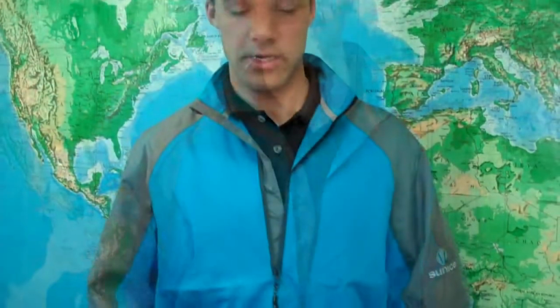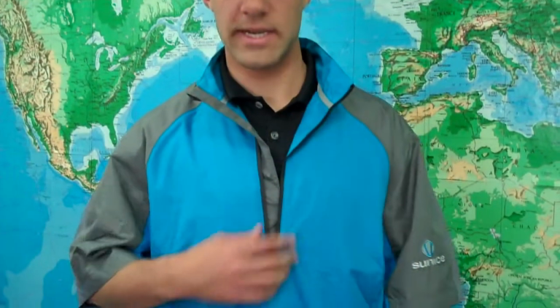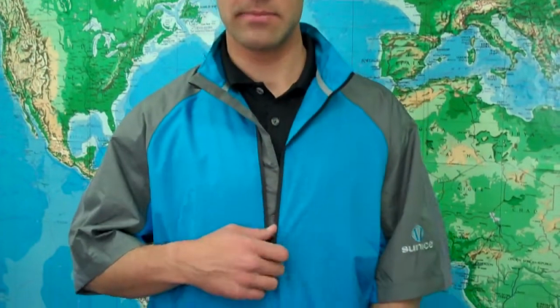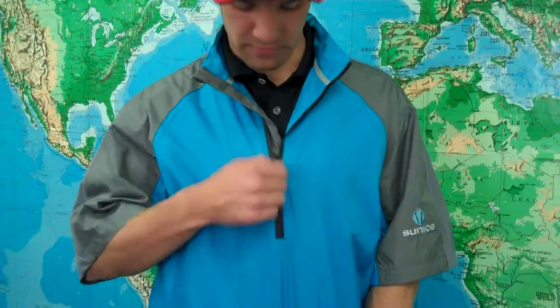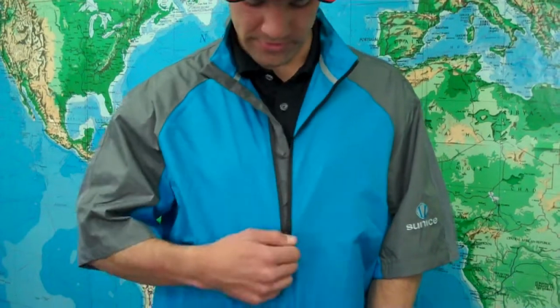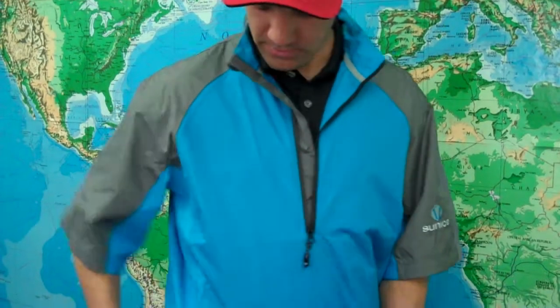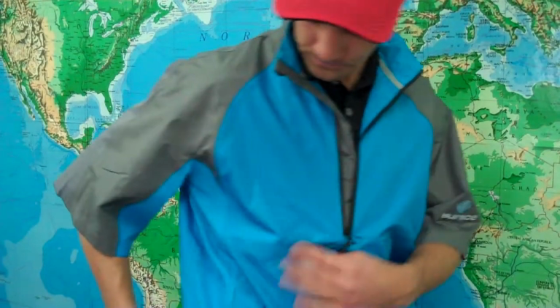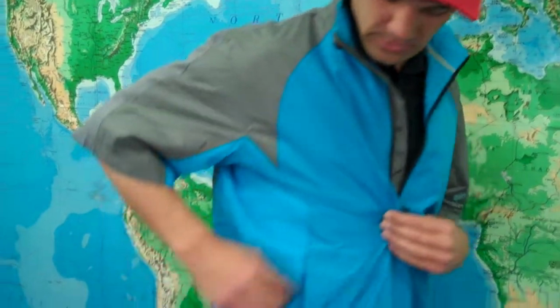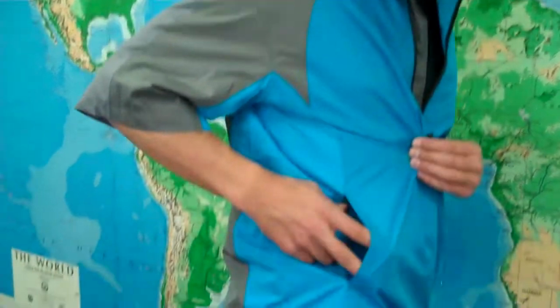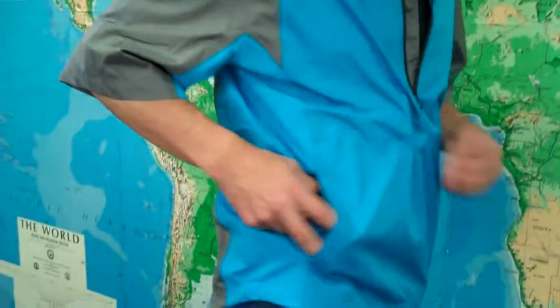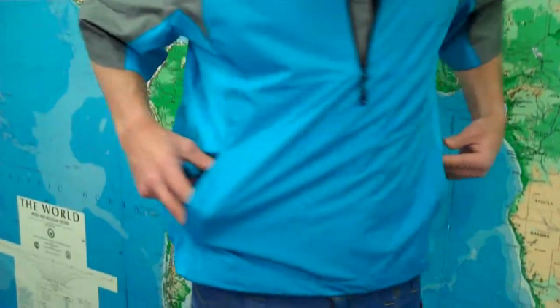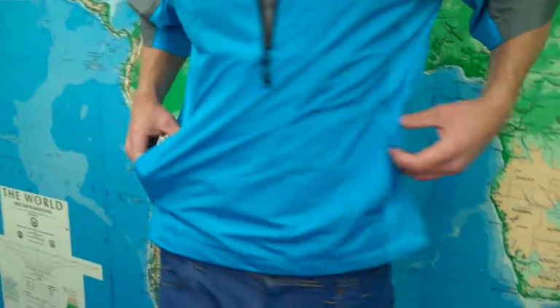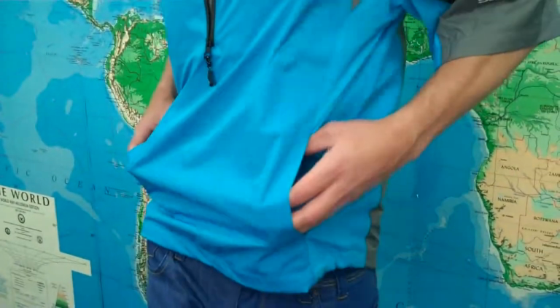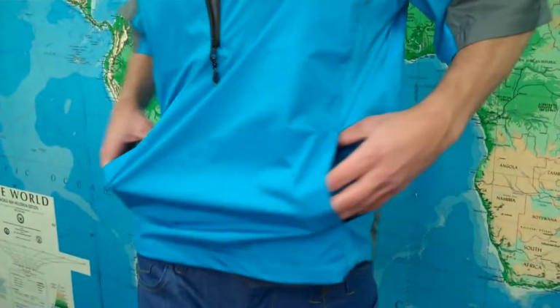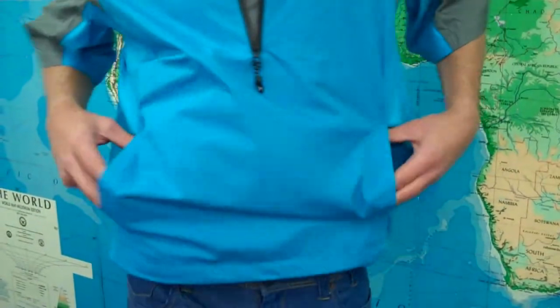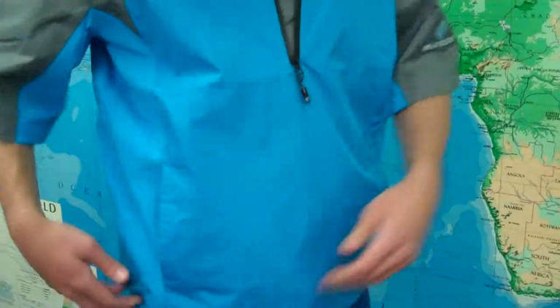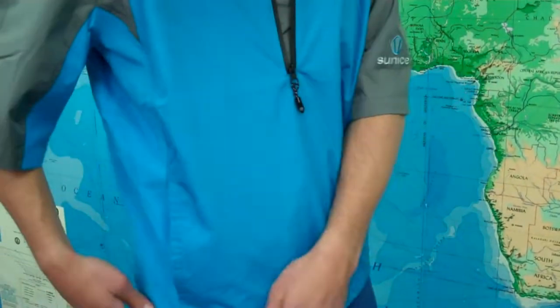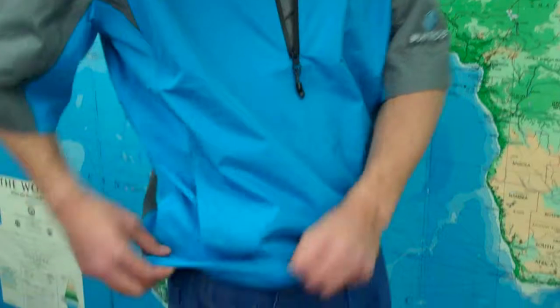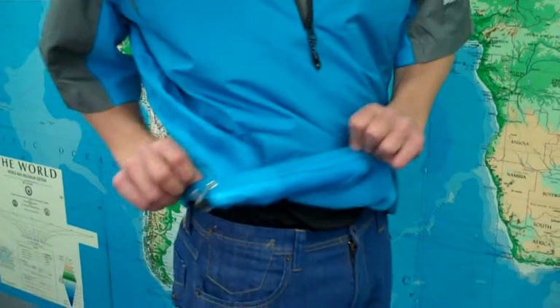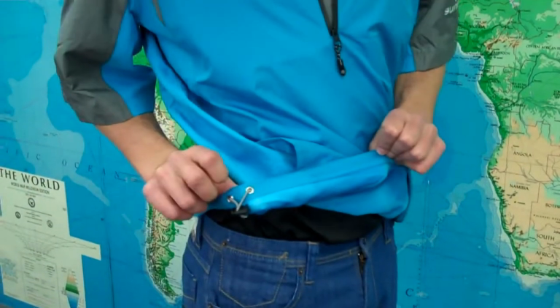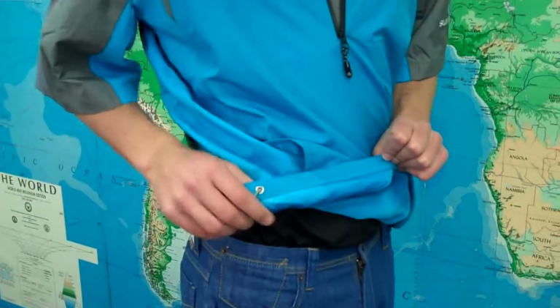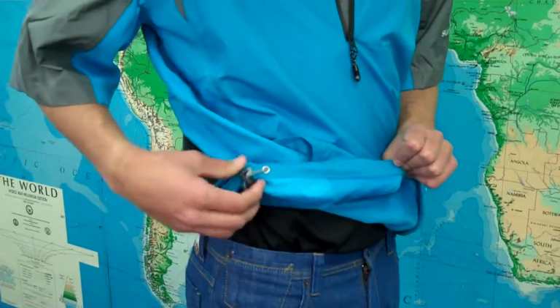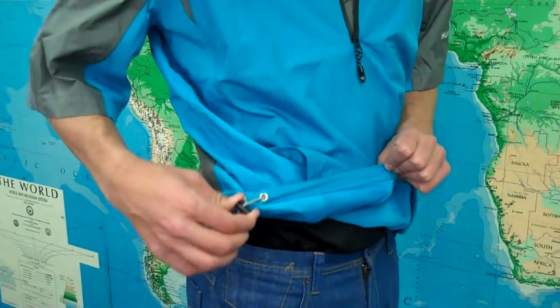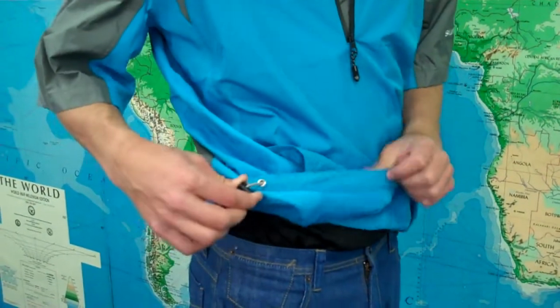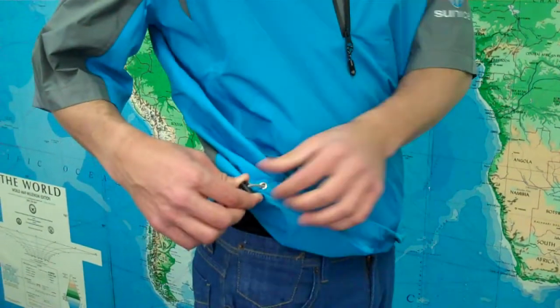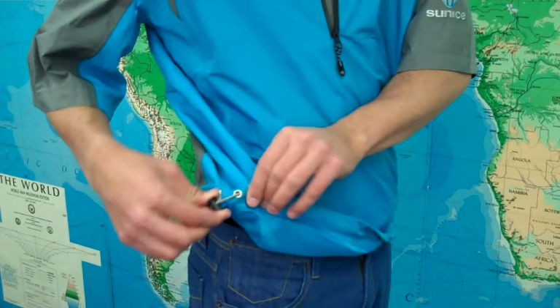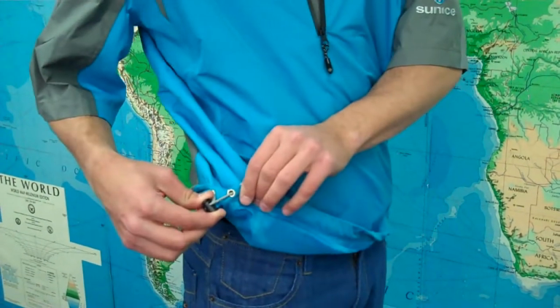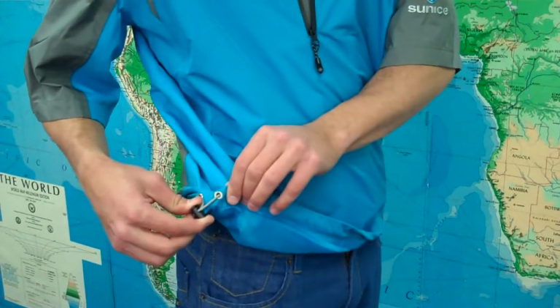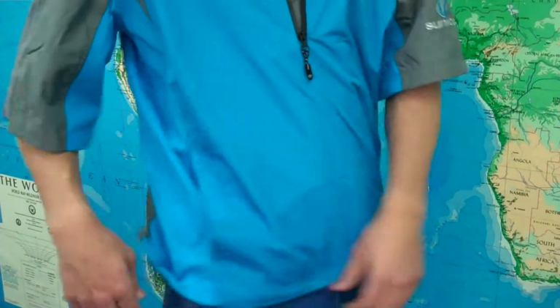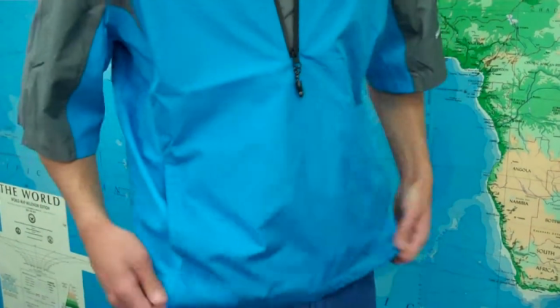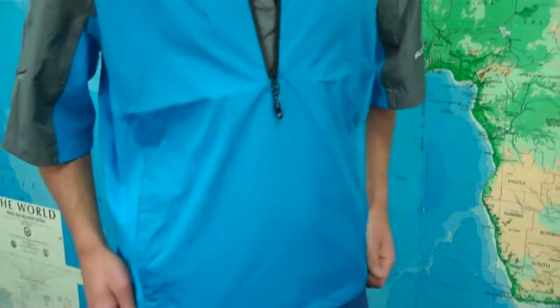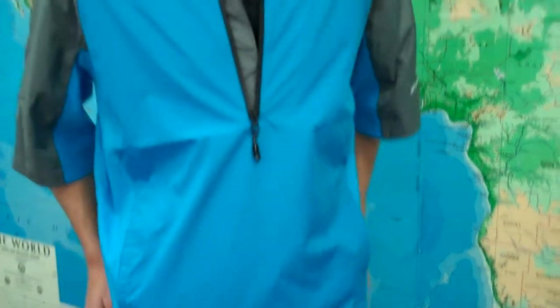It has a nice deep front zipper, one pocket on either side — two pockets in total — as well as the elastic pull string around the waistband to keep it snug against your body.